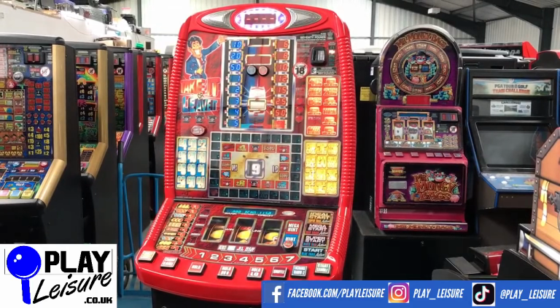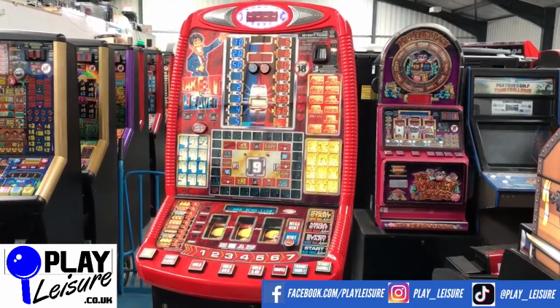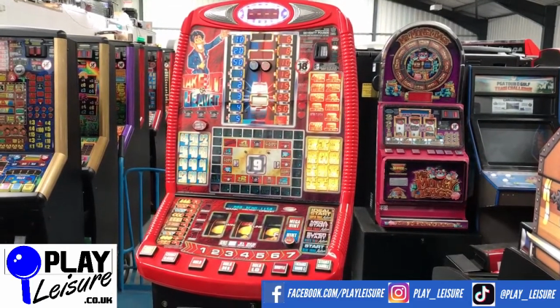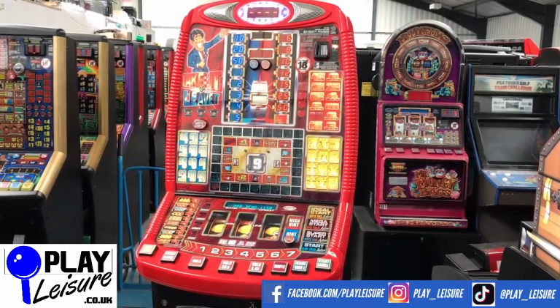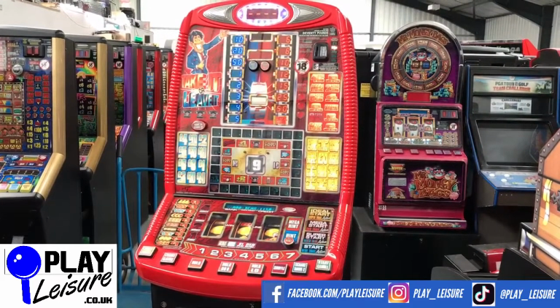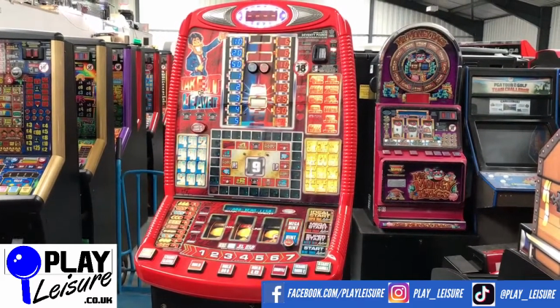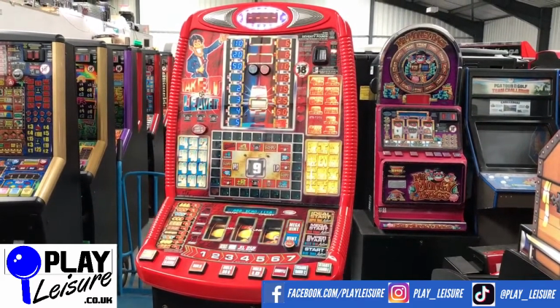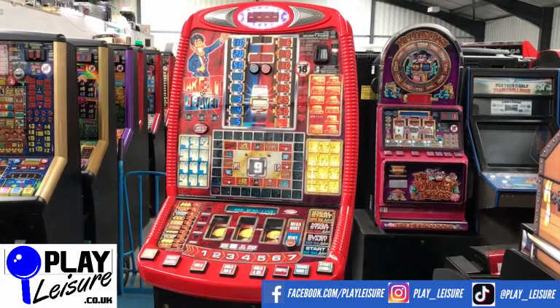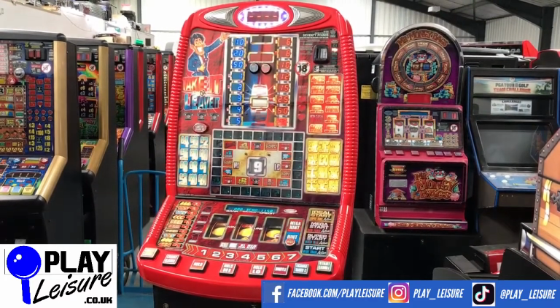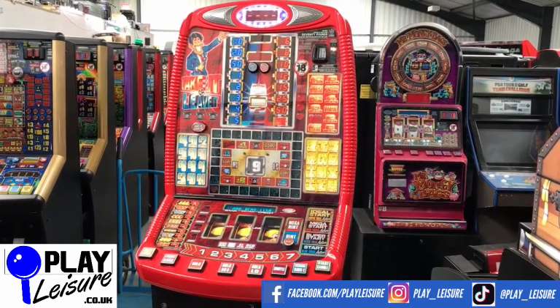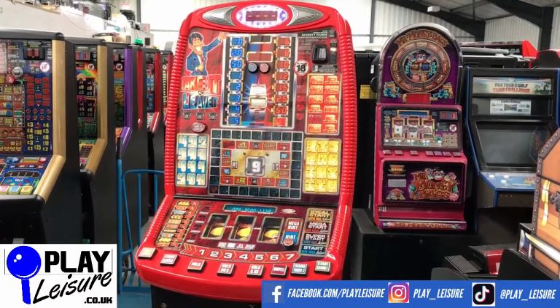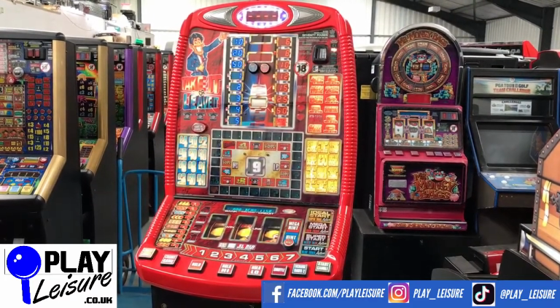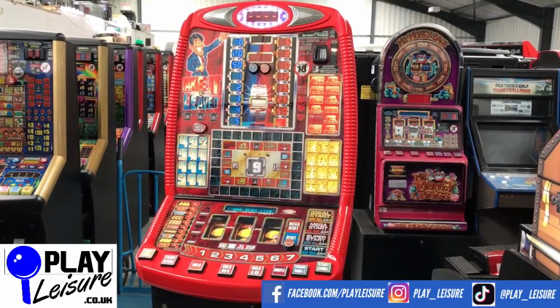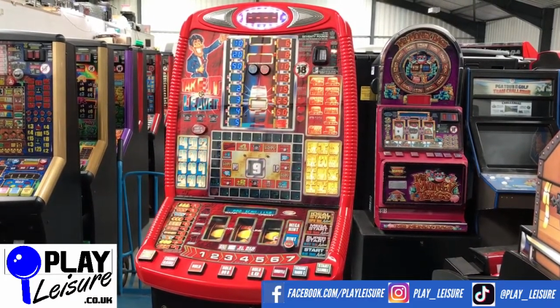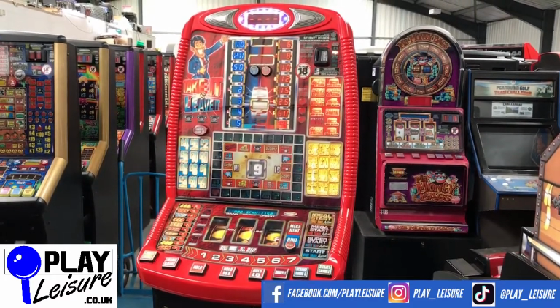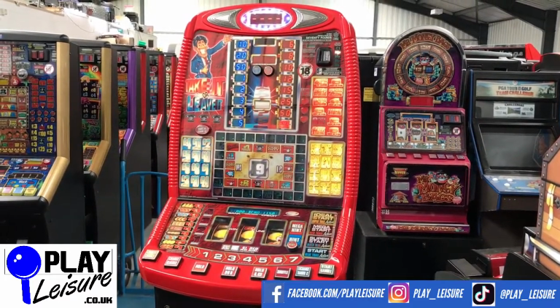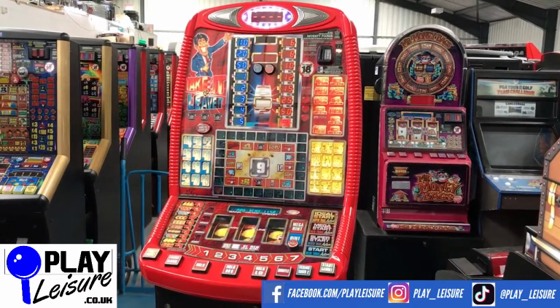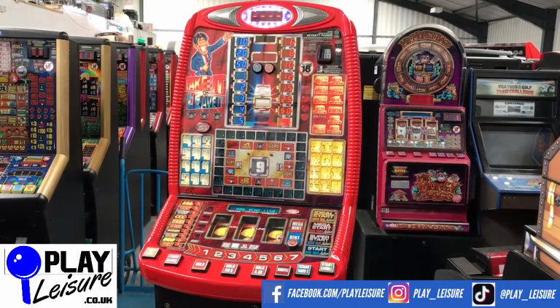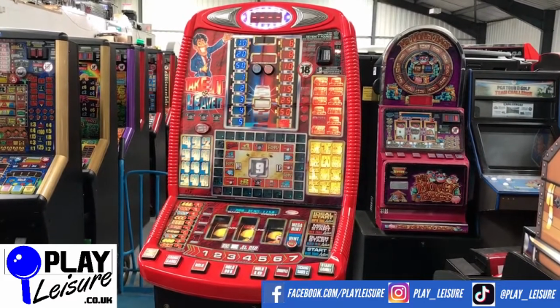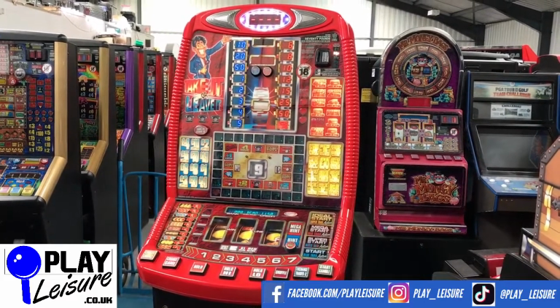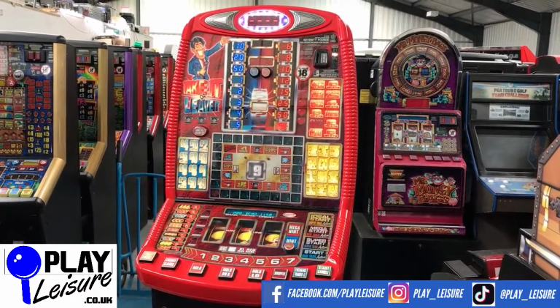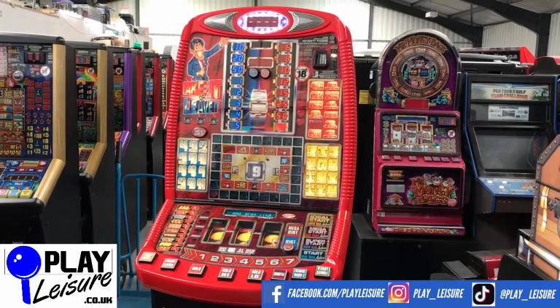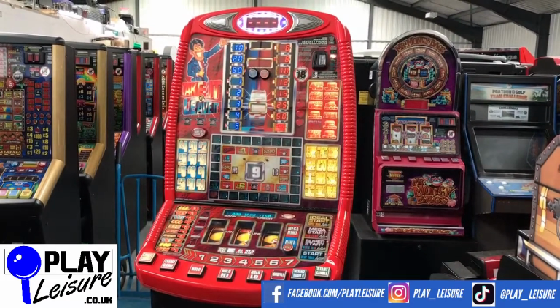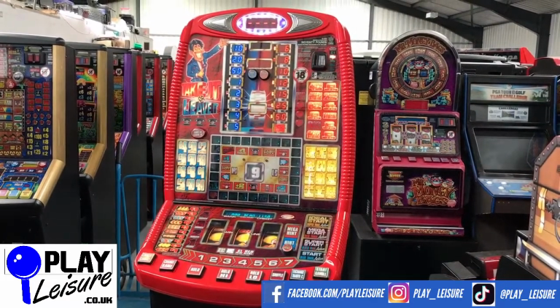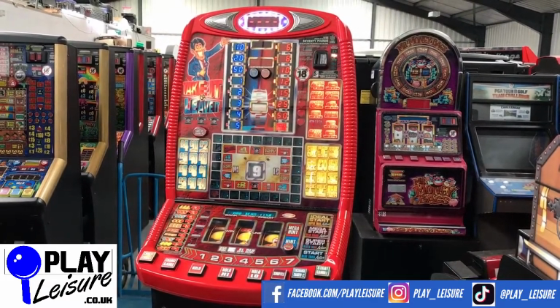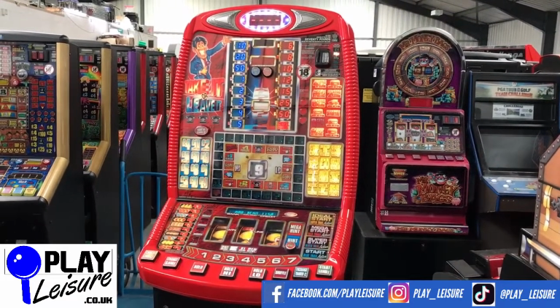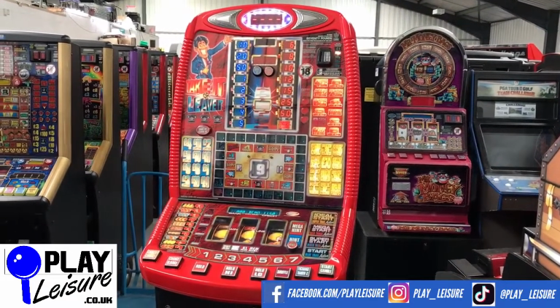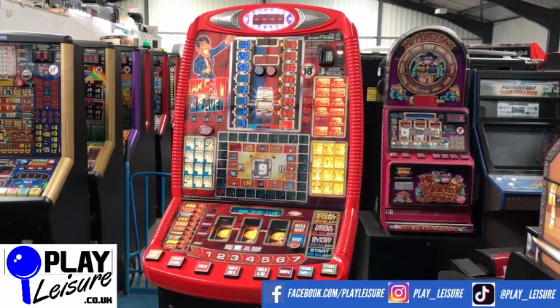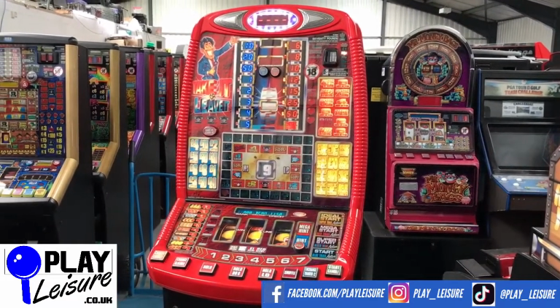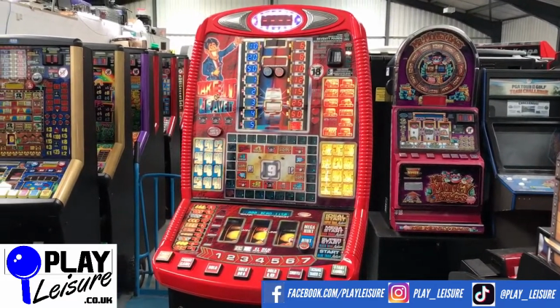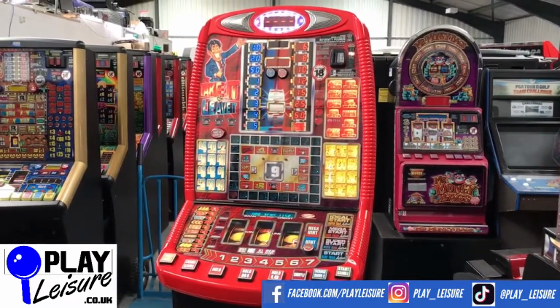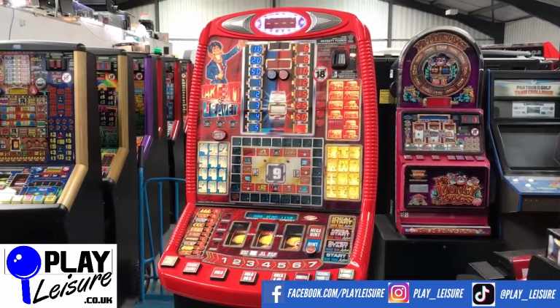I'll give you a bit of a condition tour of this one, let you see it in action, and then you can decide if it's going to be the new fruit machine for your front room, man cave, games room, home bar, or whatever setup you have. We see all sorts.